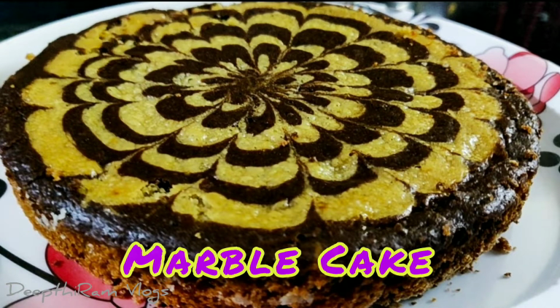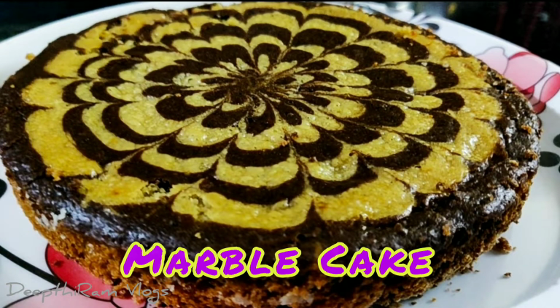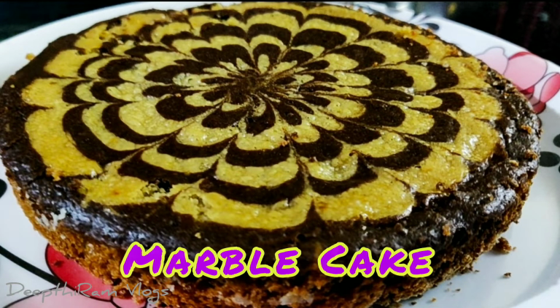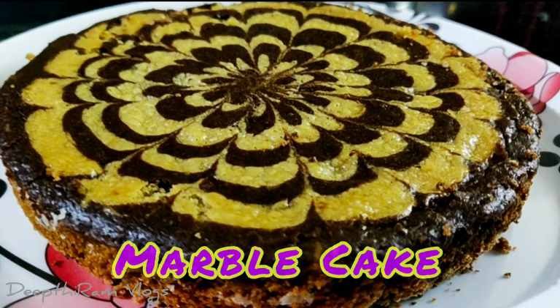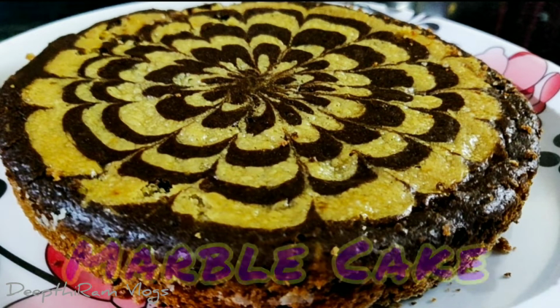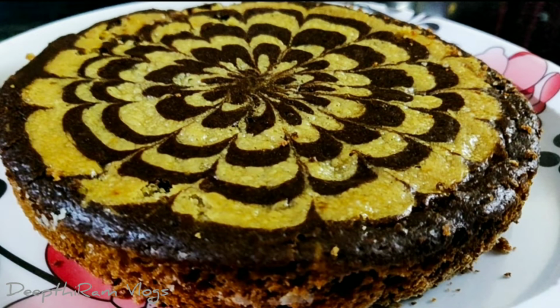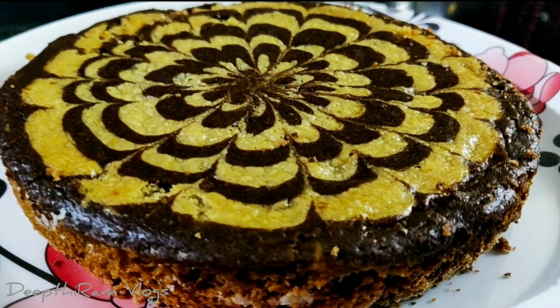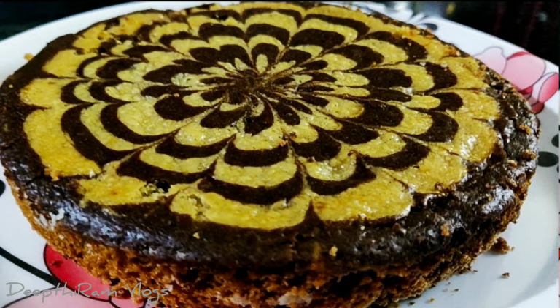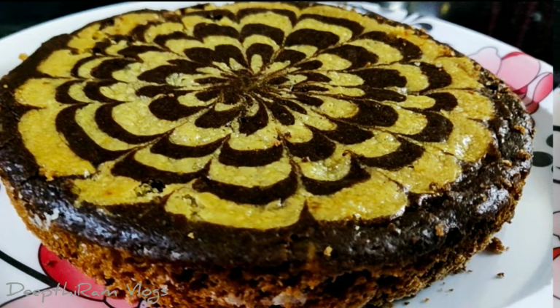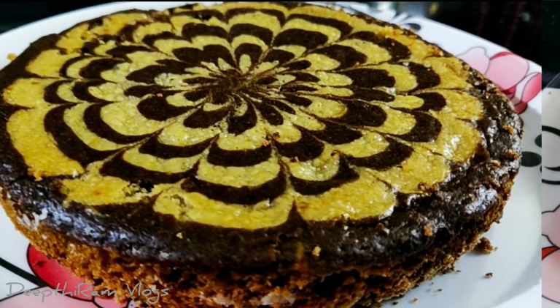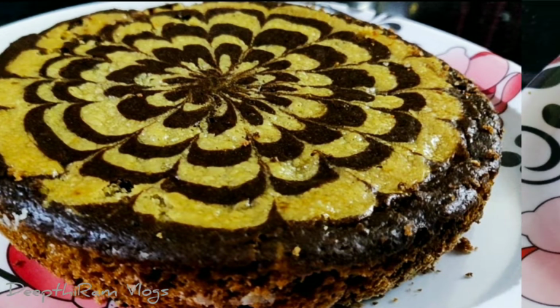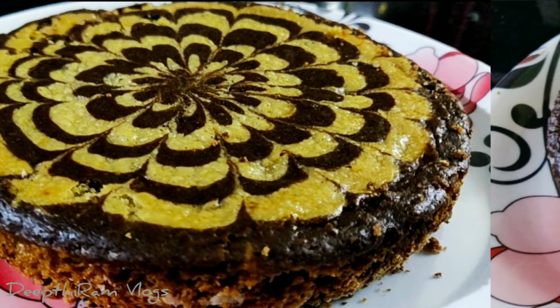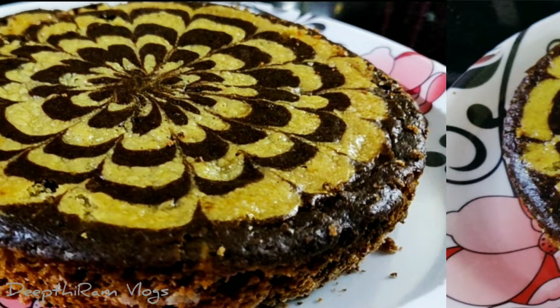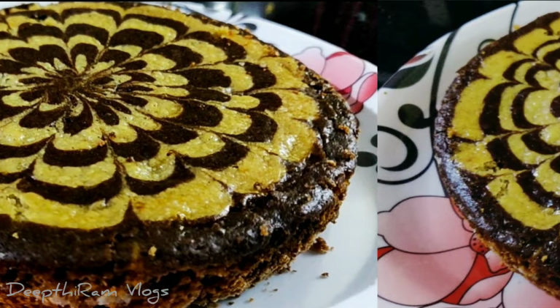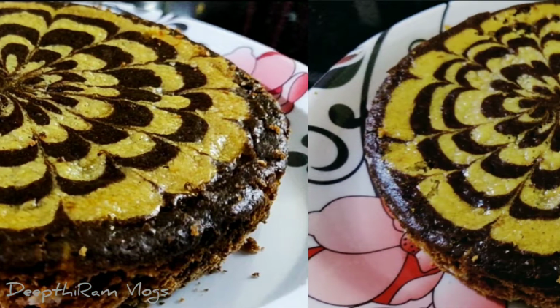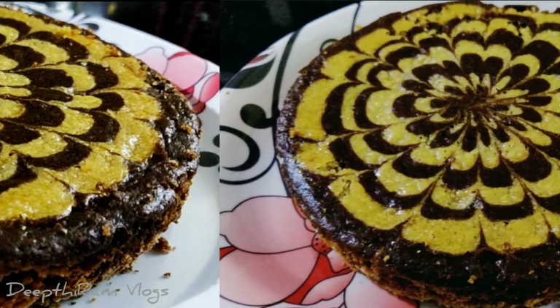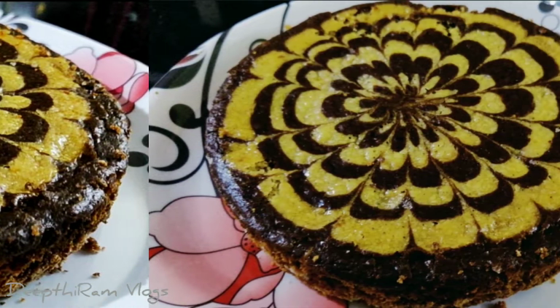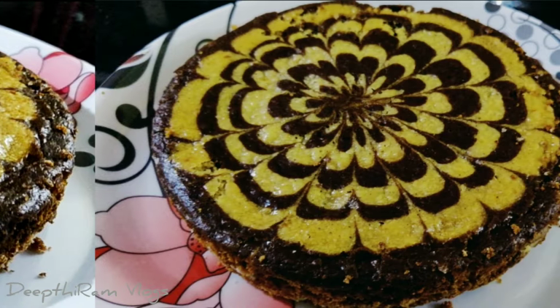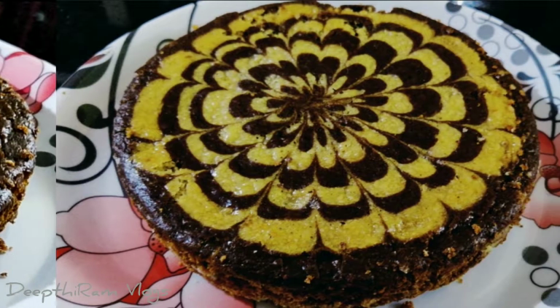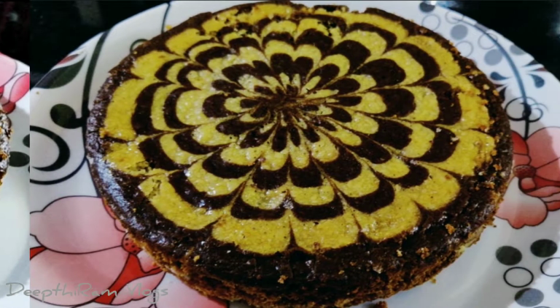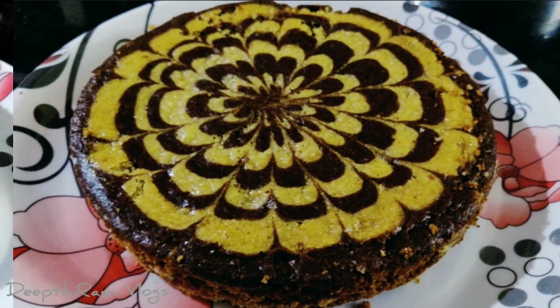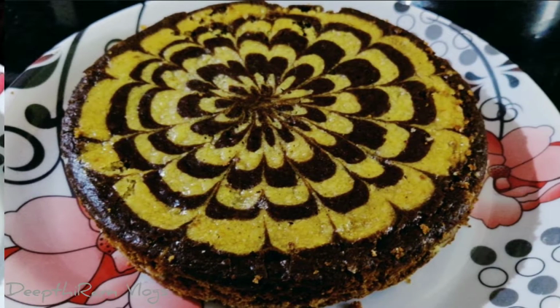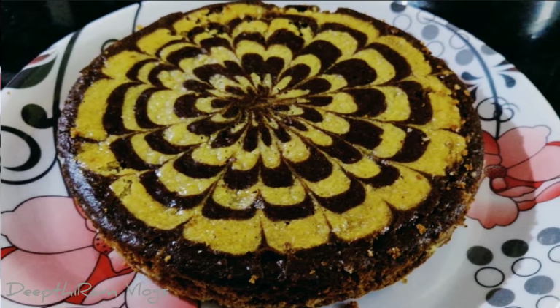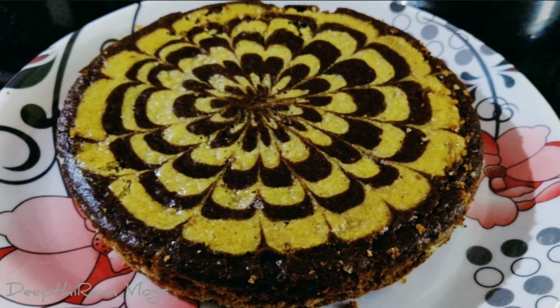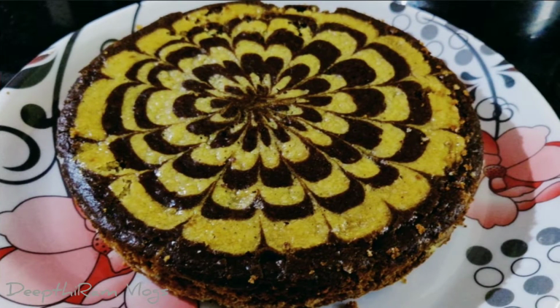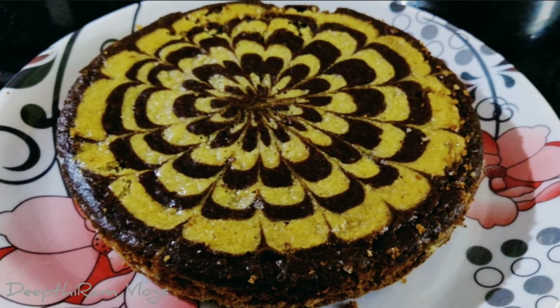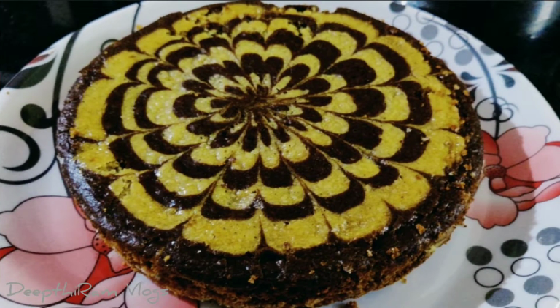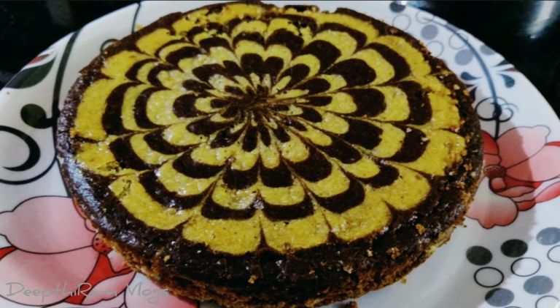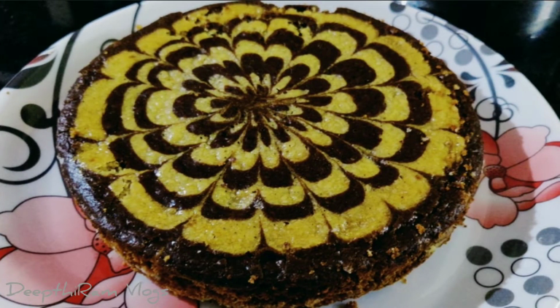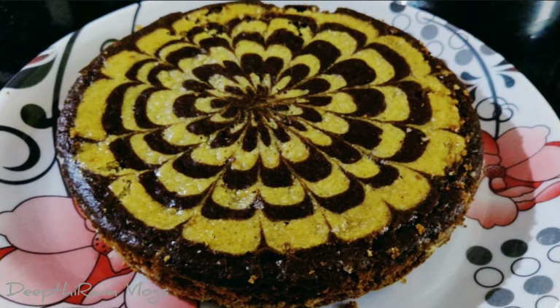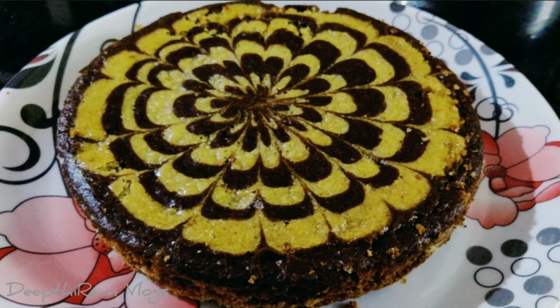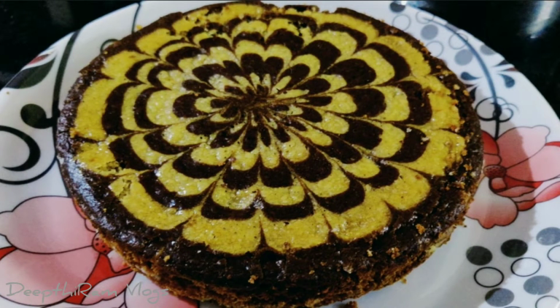This cake is very soft and spongy. It is very easy. I will show you the preparation process.